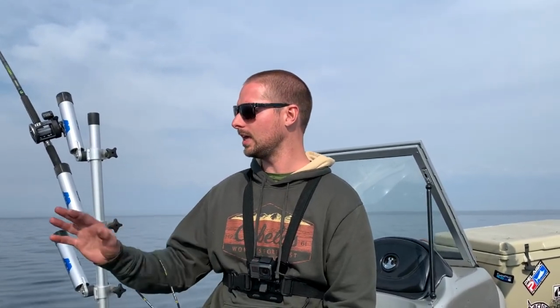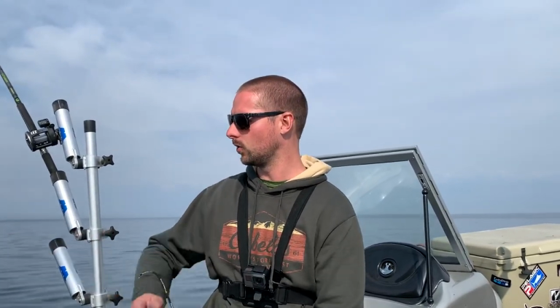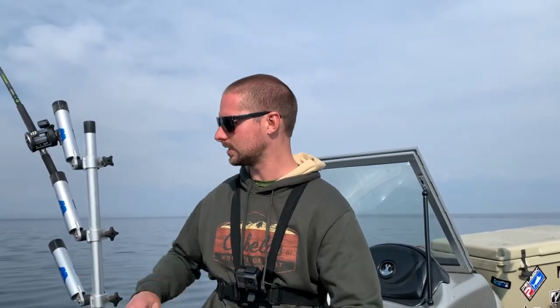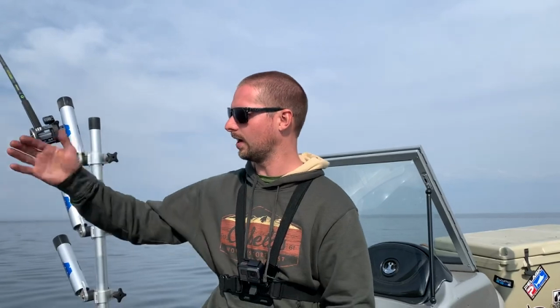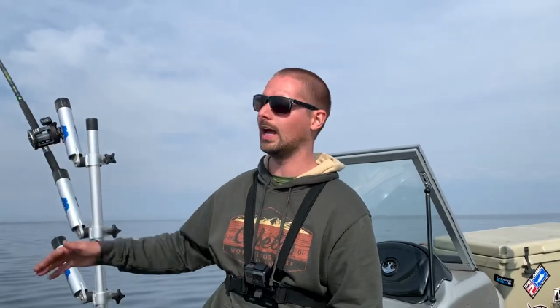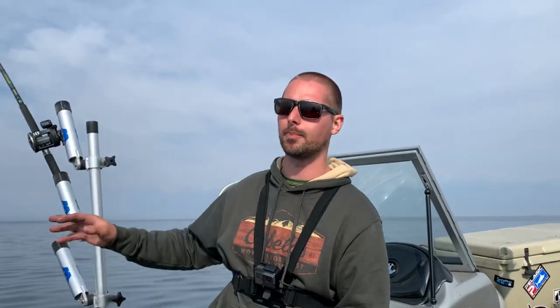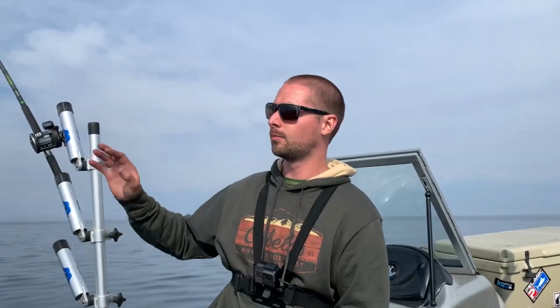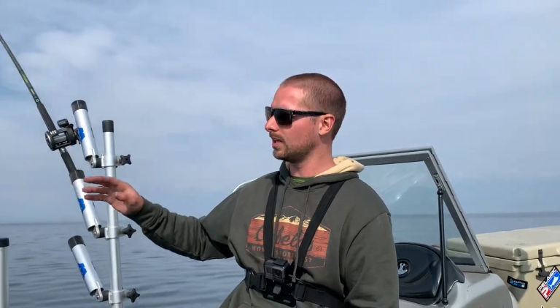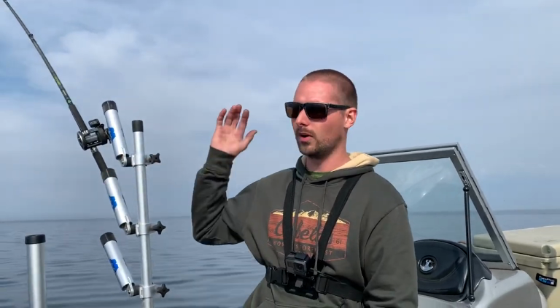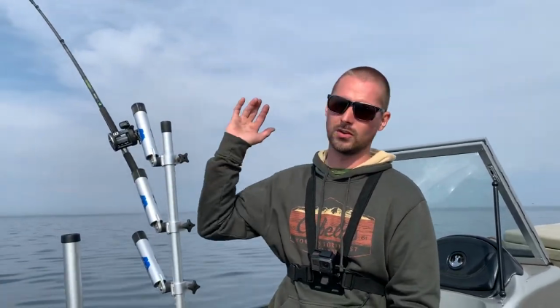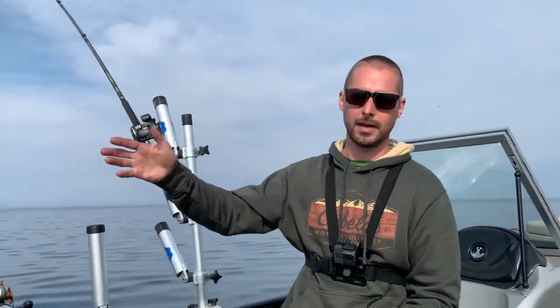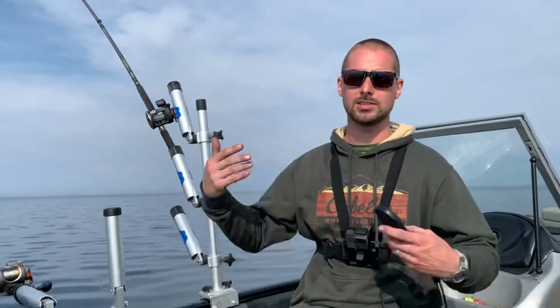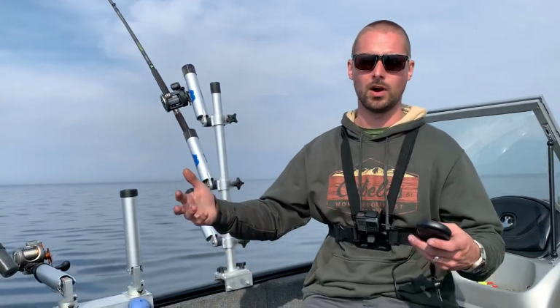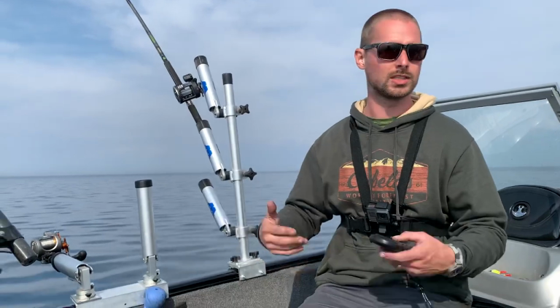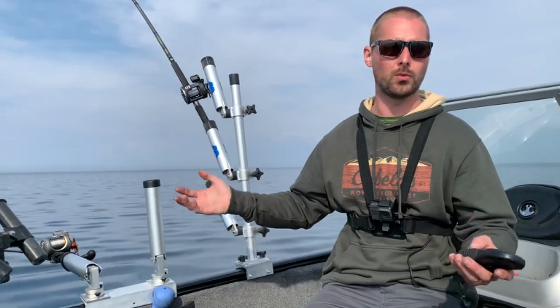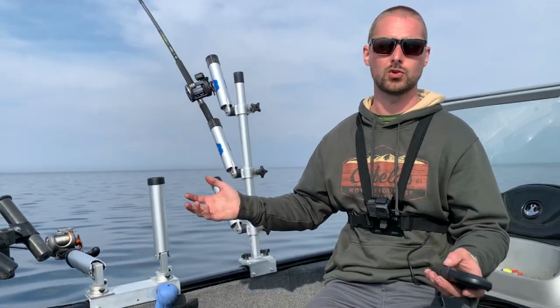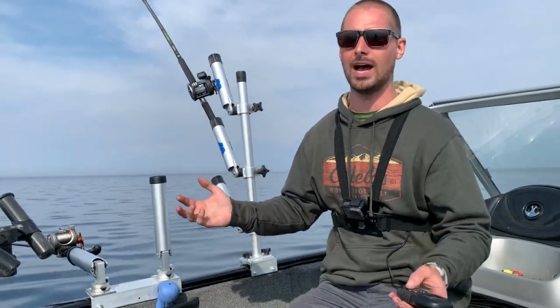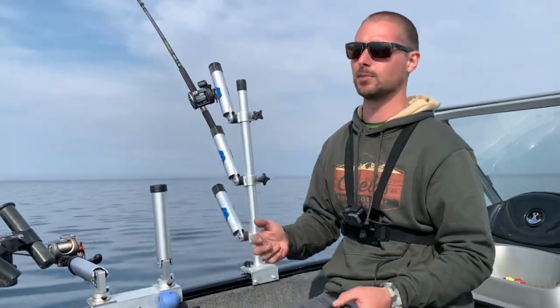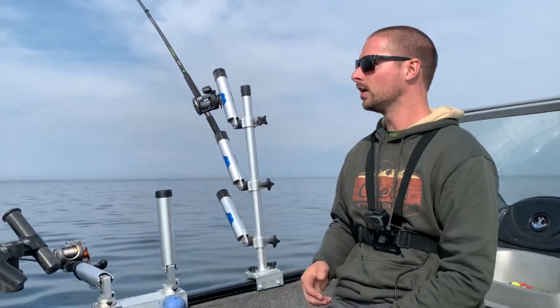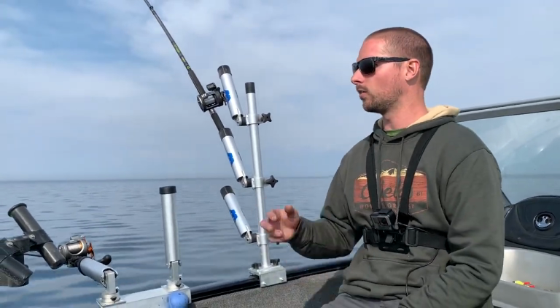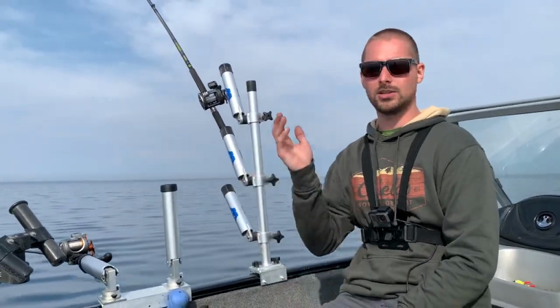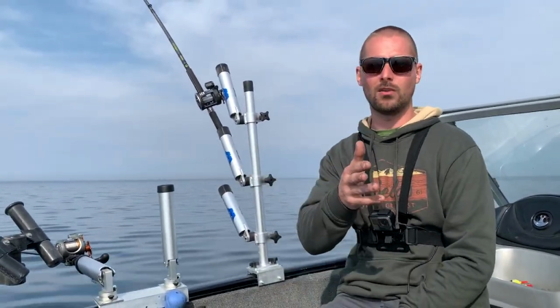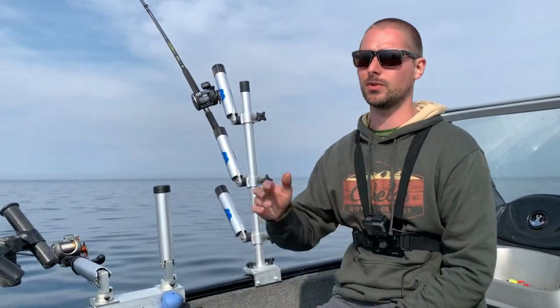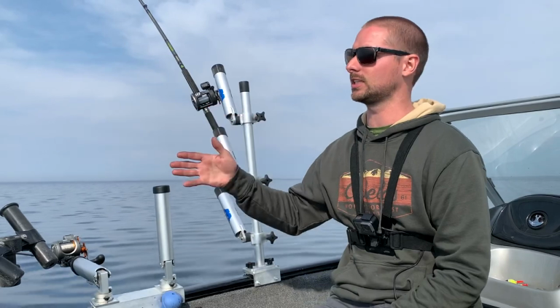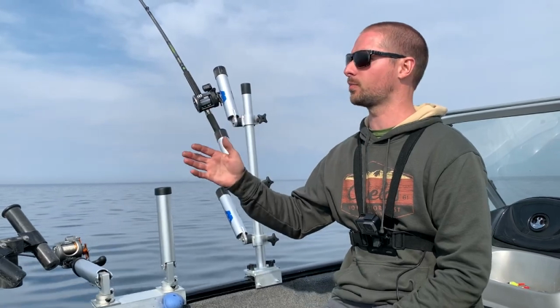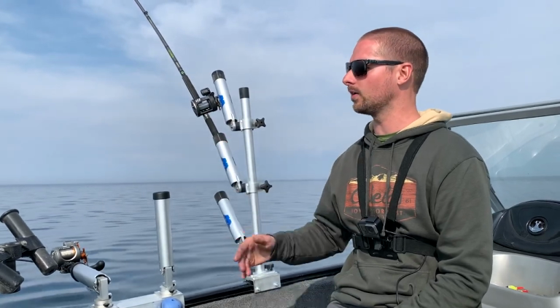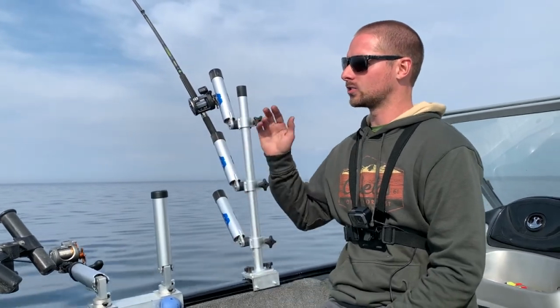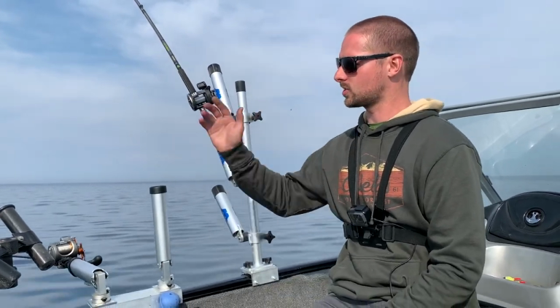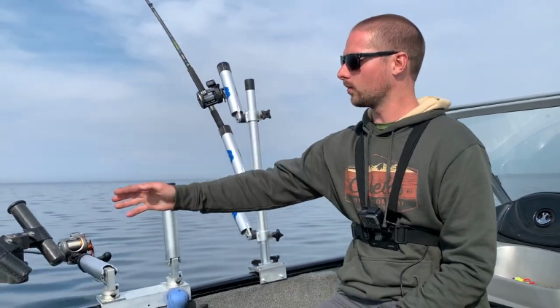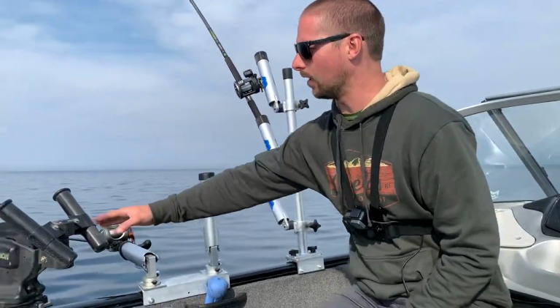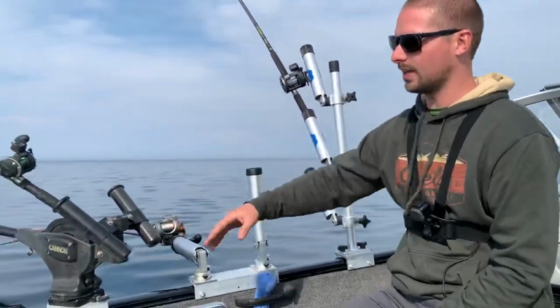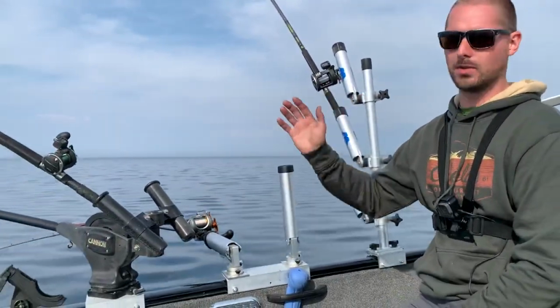The key to doing this is having everything lined up properly so you can run as many rods as you want. This boat I can do 12 rods. Right now it's just me and Ross and we've got our six rods spread out. I'm going to start with the downrigger — that's the number one thing you guys need.